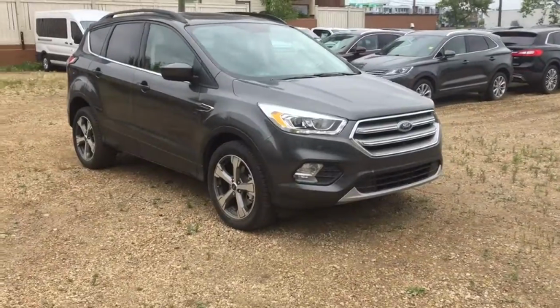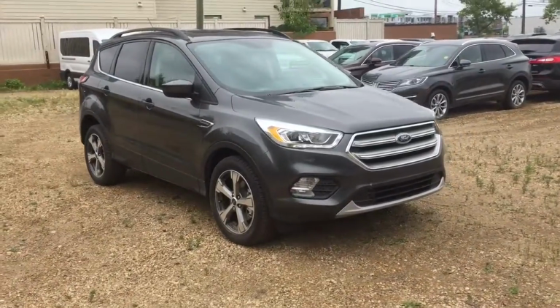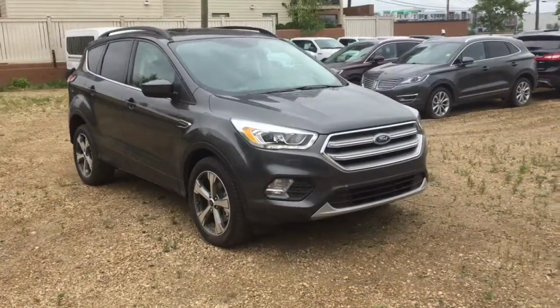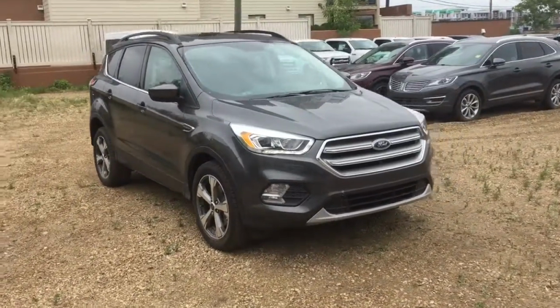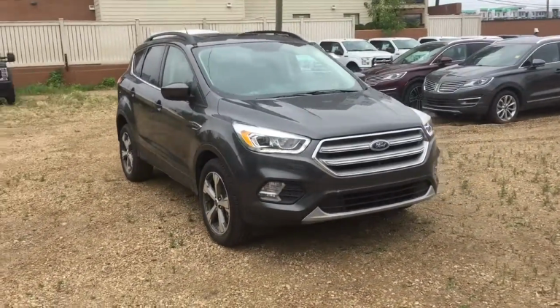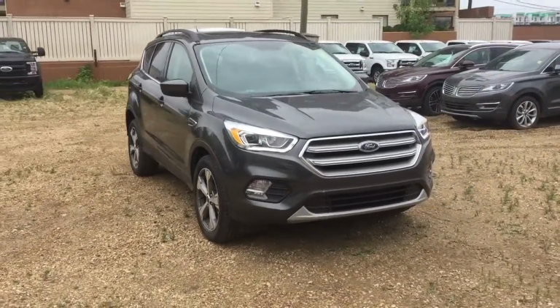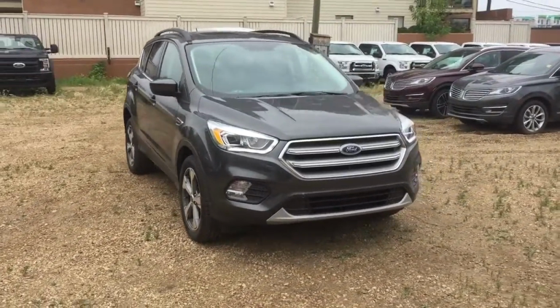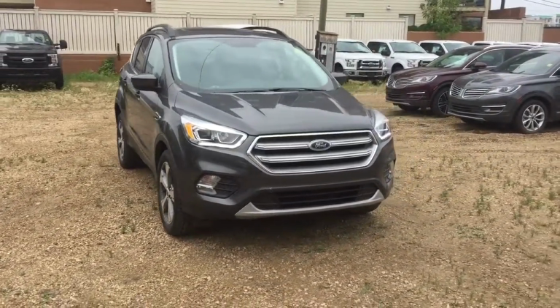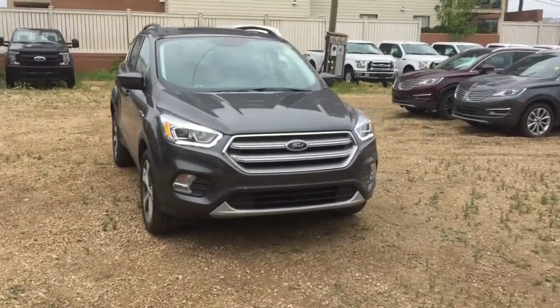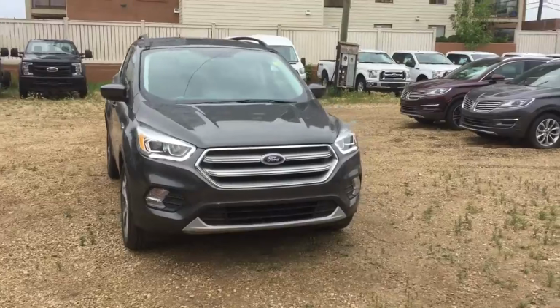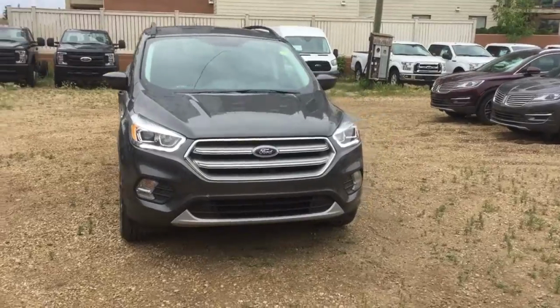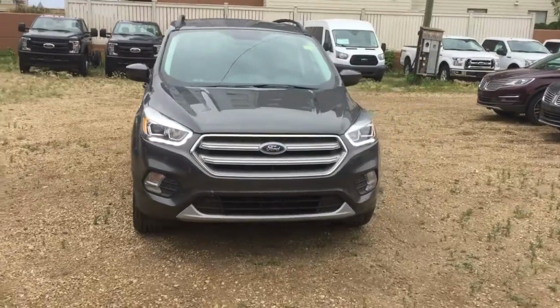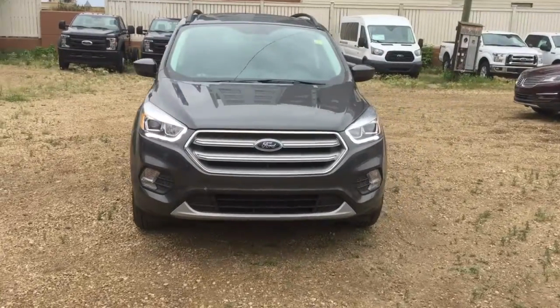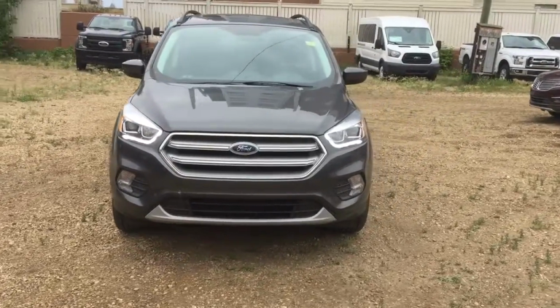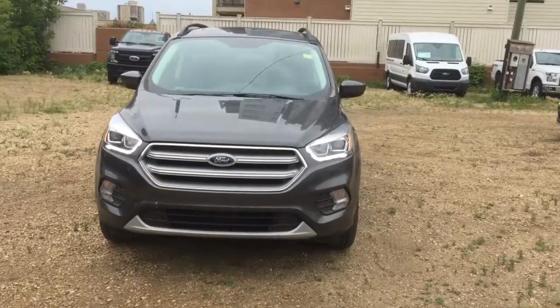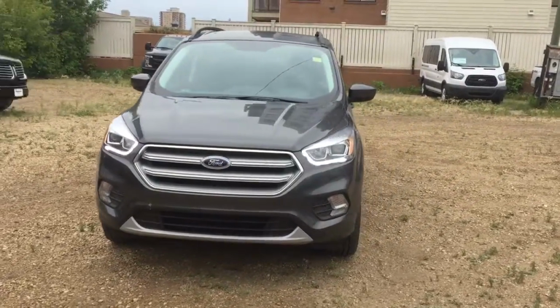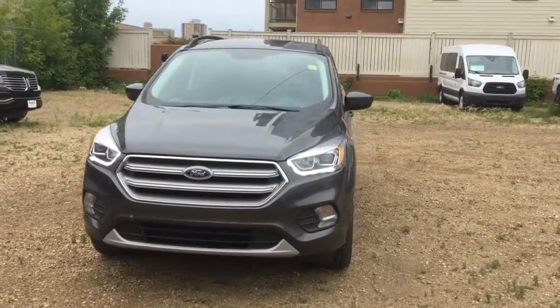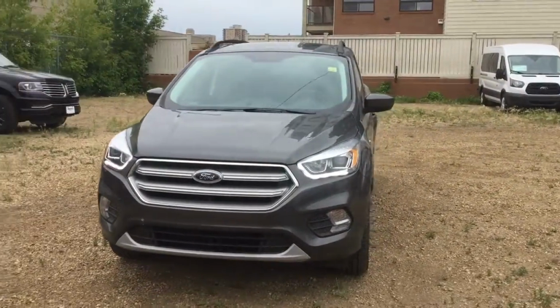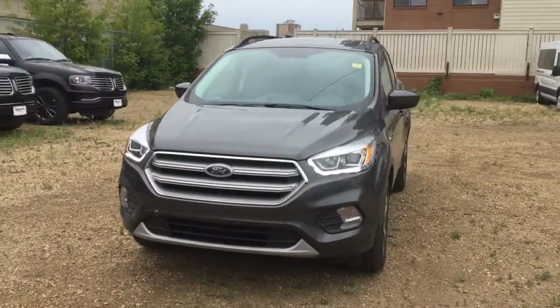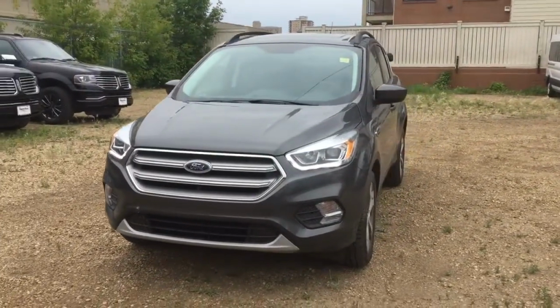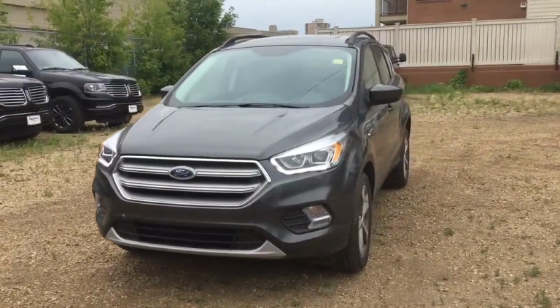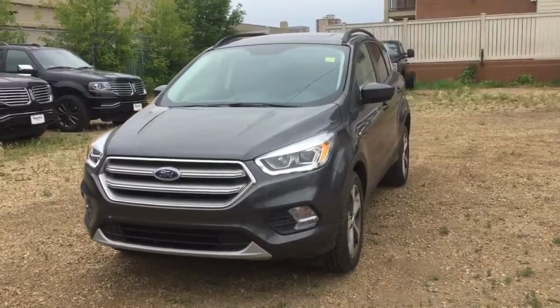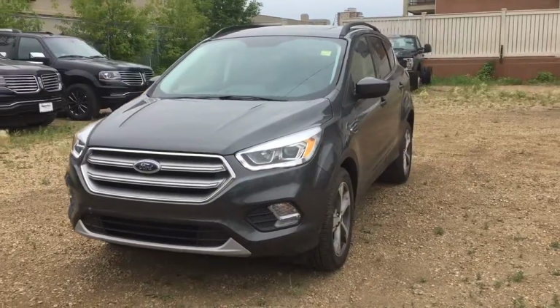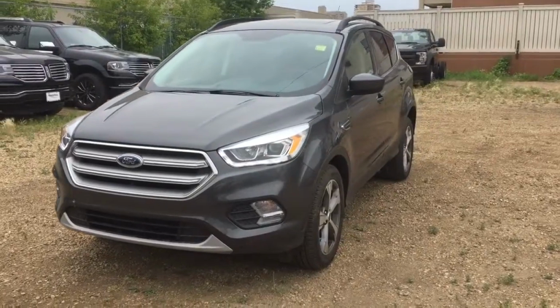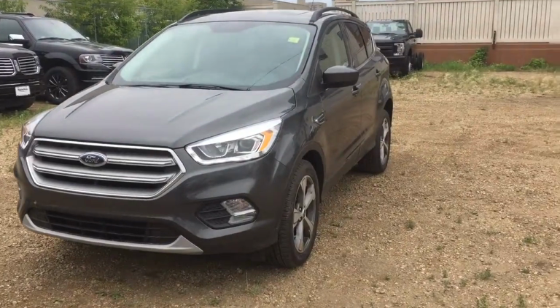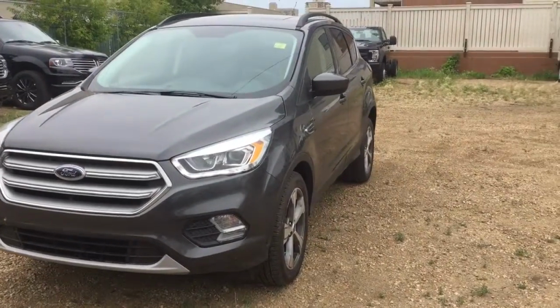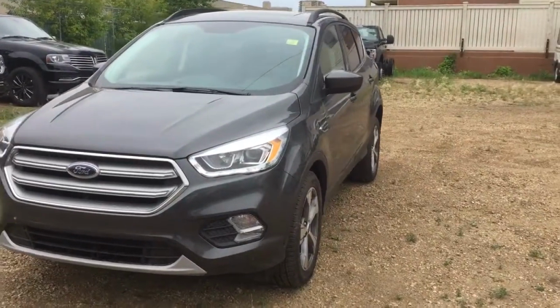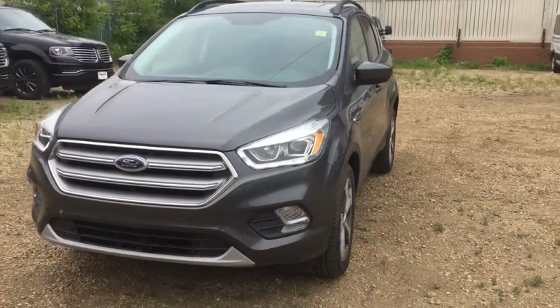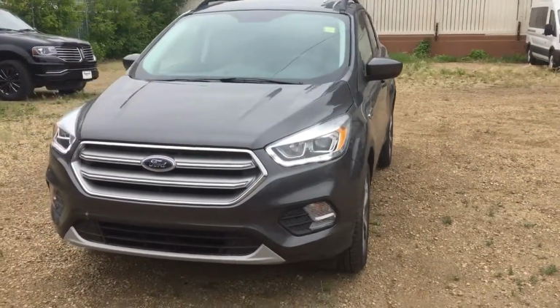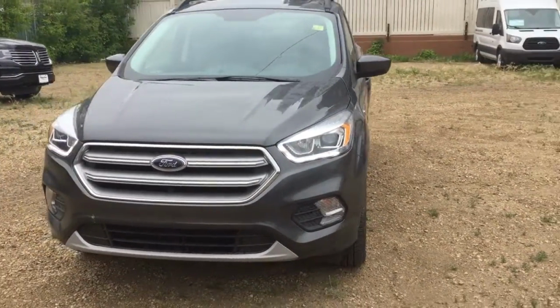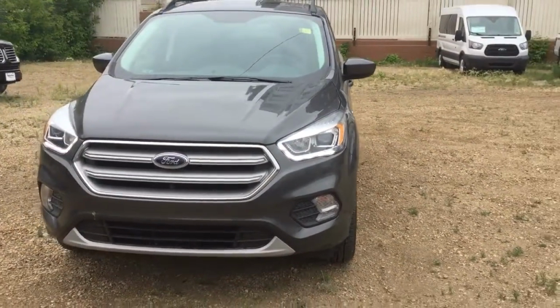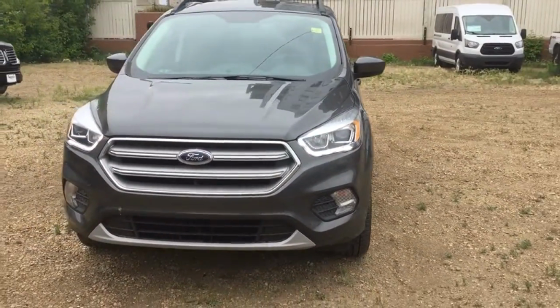Hello, here we are today at Waterloo Ford Lincoln. Today we are here with this brand-new 2017 Ford Escape. It's got a 1.5 liter four-cylinder EcoBoost engine, six-speed automatic transmission, front-wheel drive.